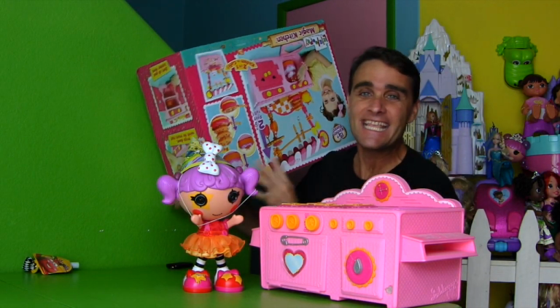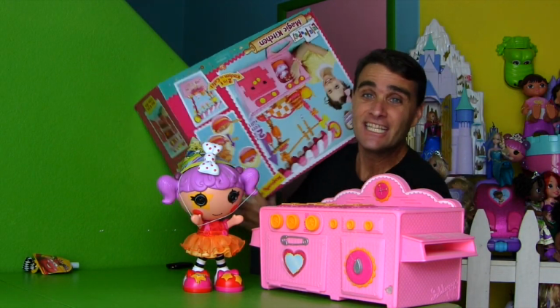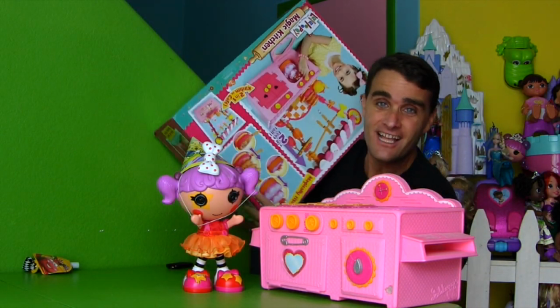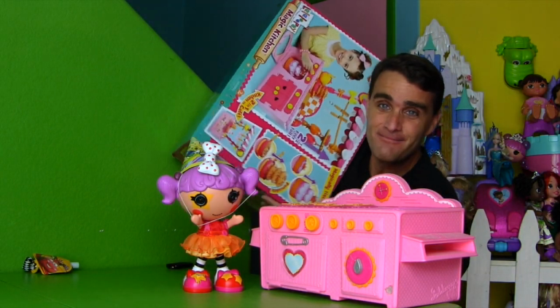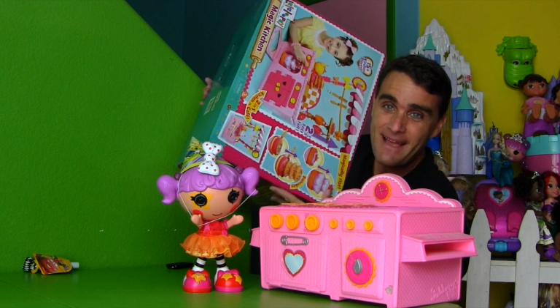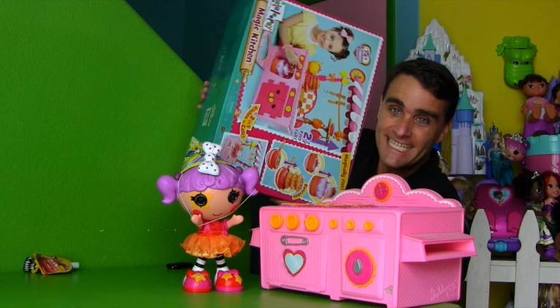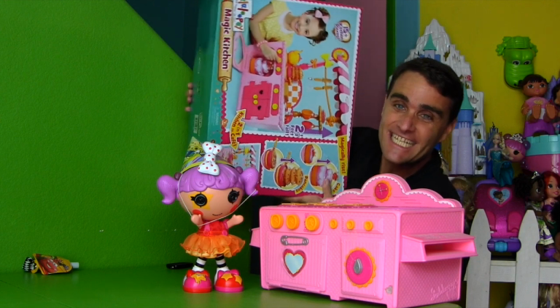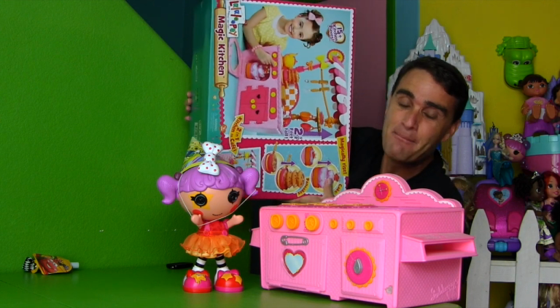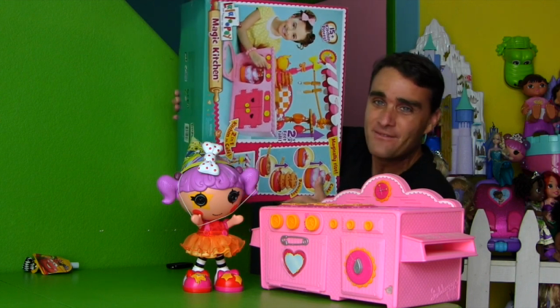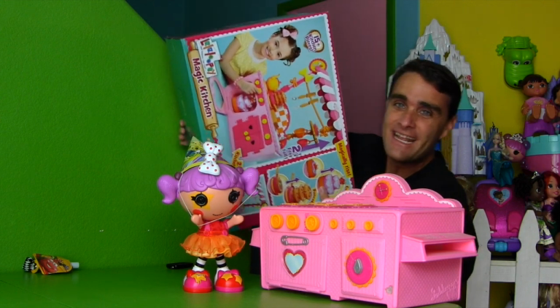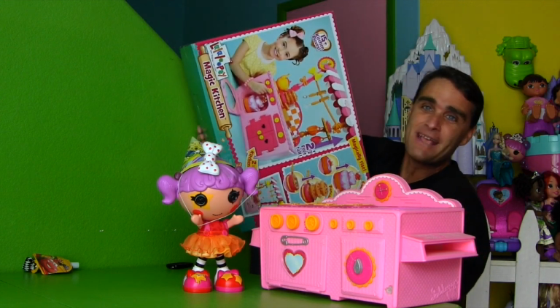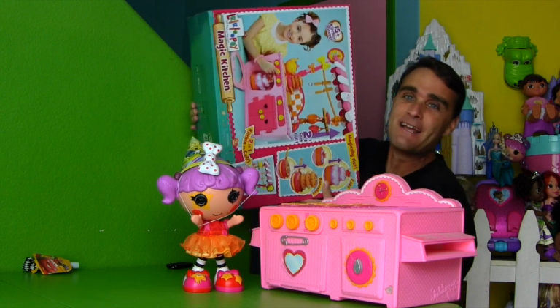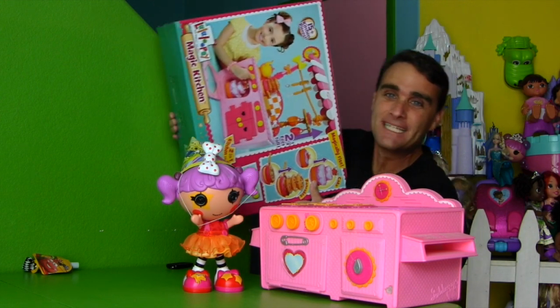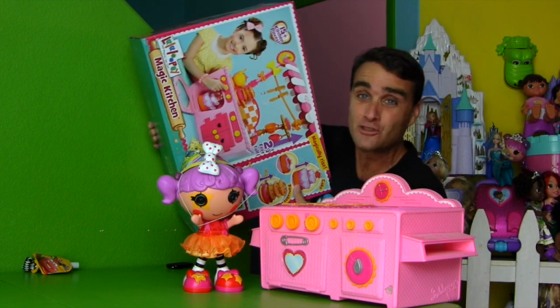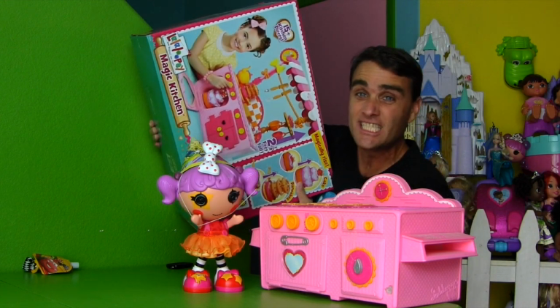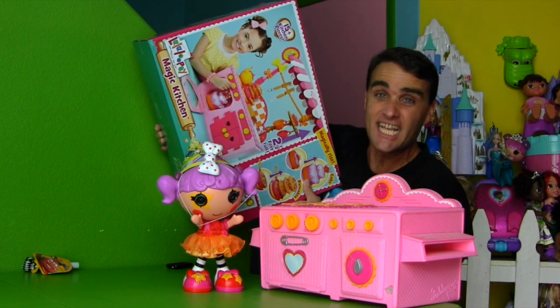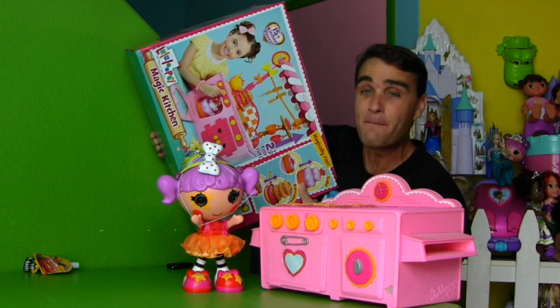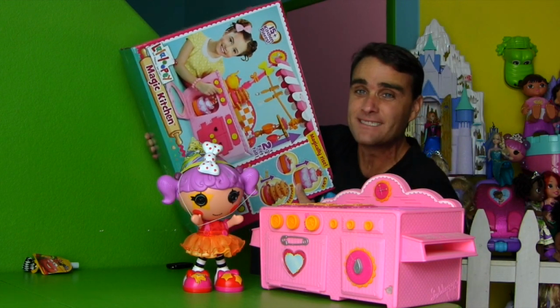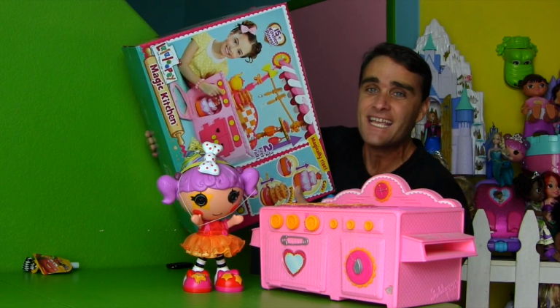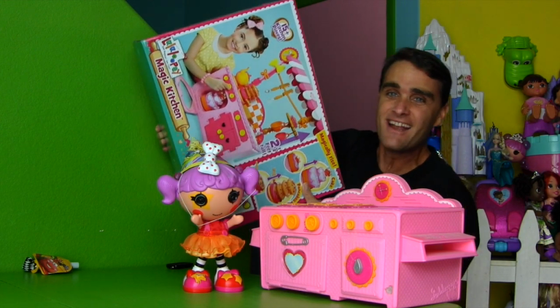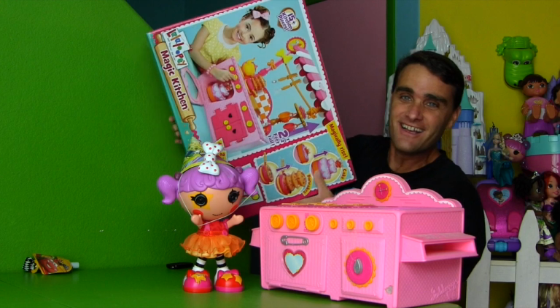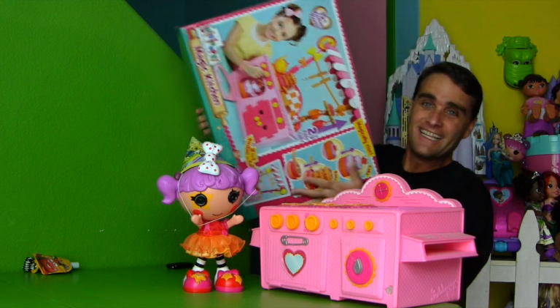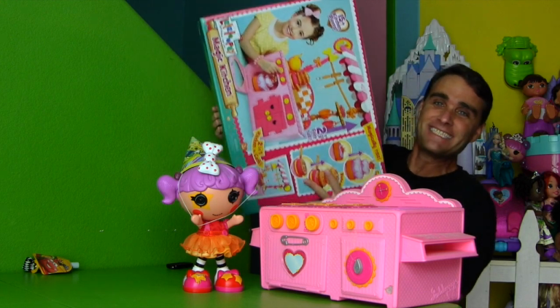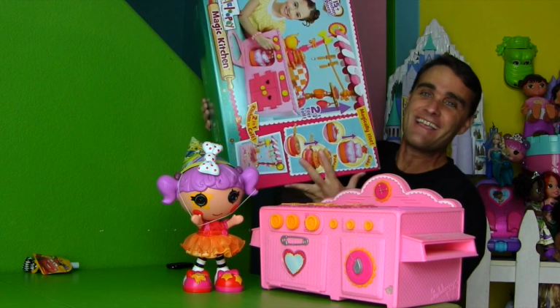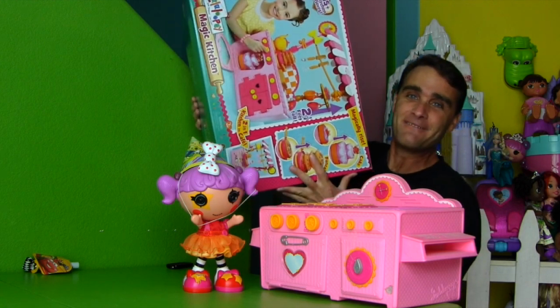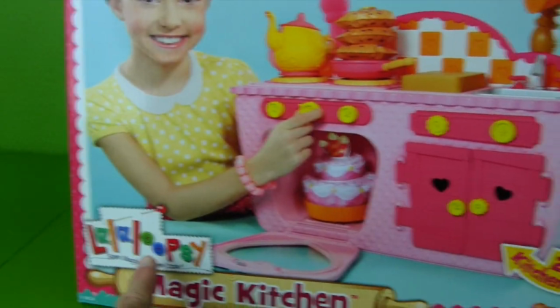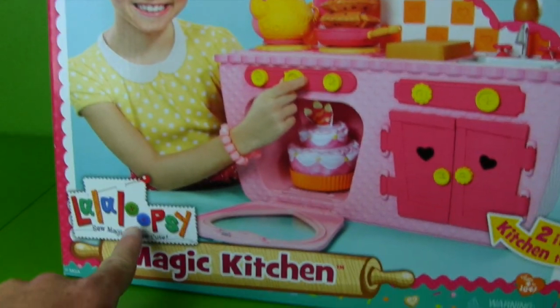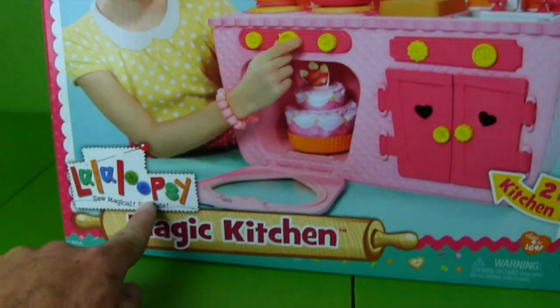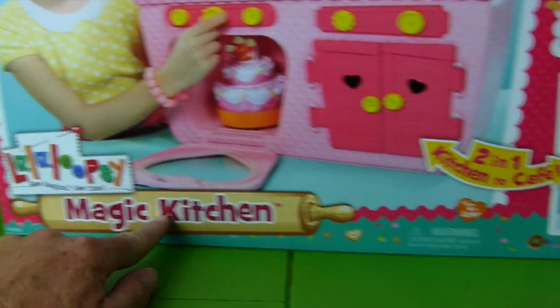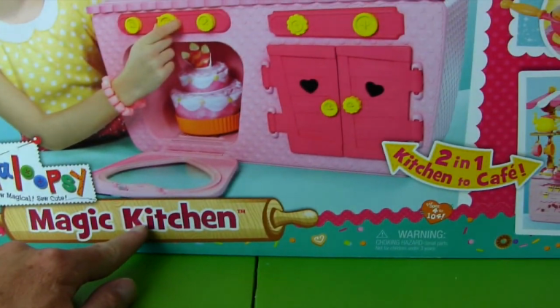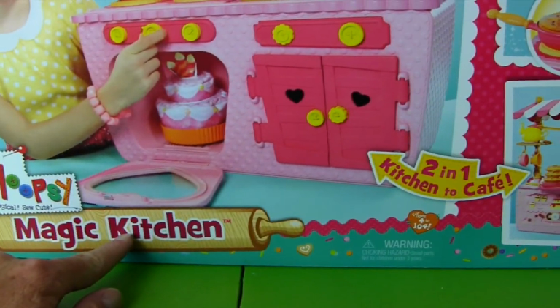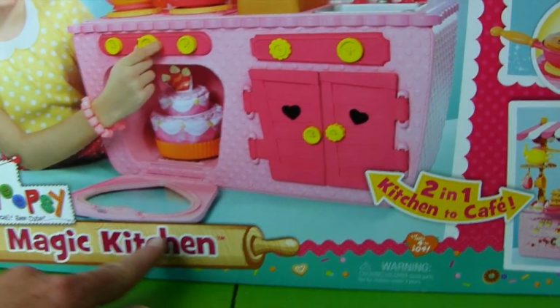With the La La Loopsie Magic Kitchen! The La La Loopsie Magic Kitchen is the perfect way to make Peanut Big Top treats and cakes for her birthday! Let me show you the La La Loopsie Magic Kitchen!